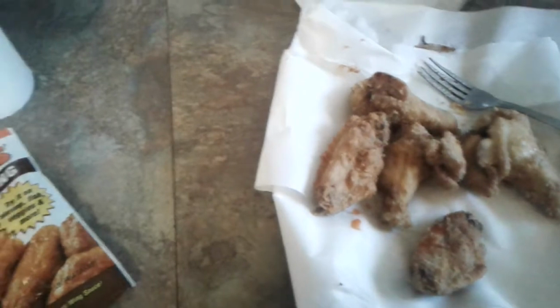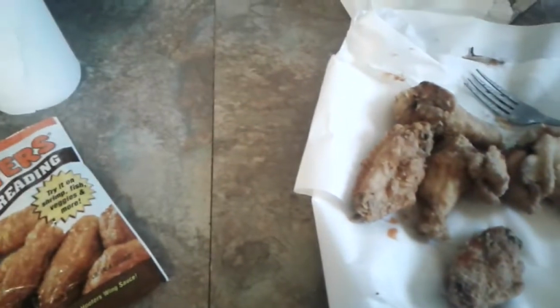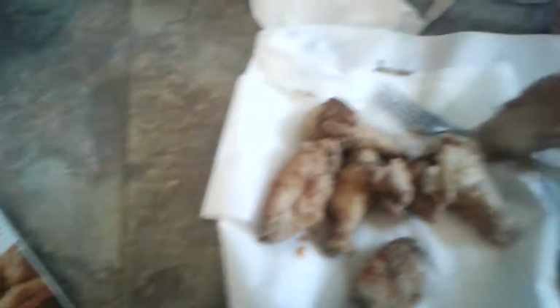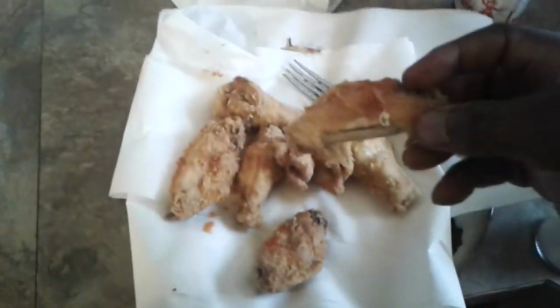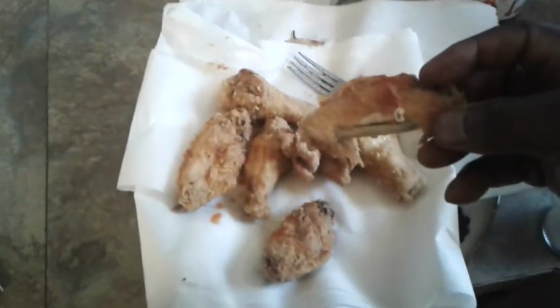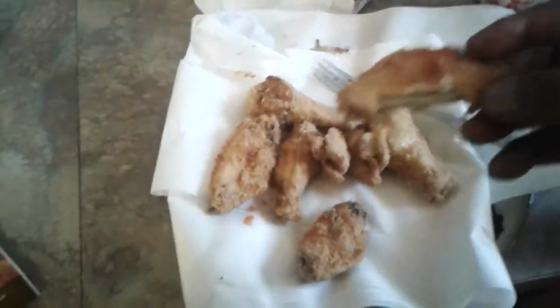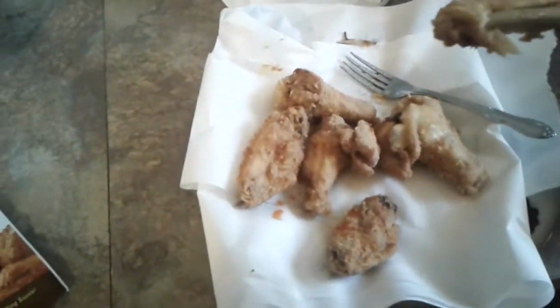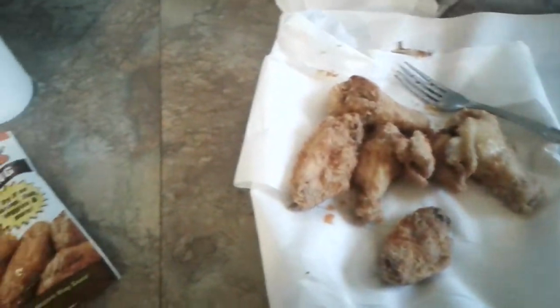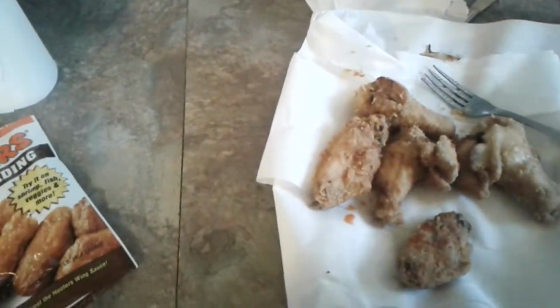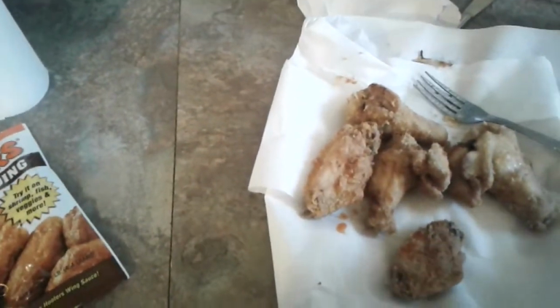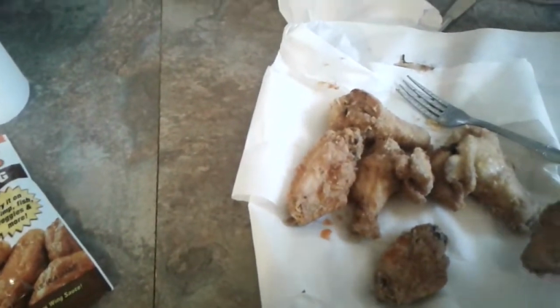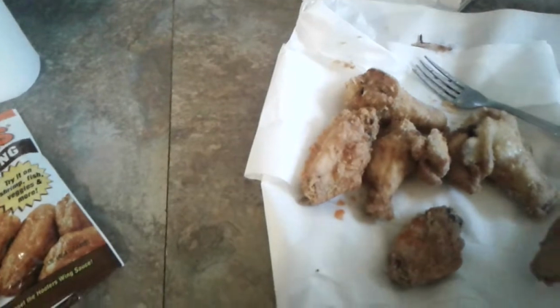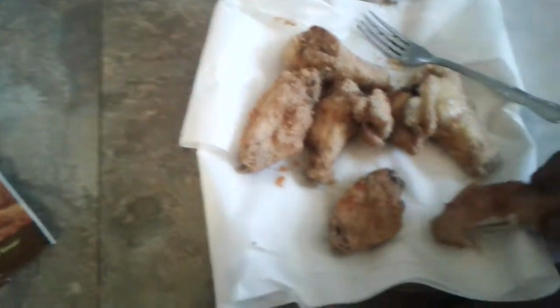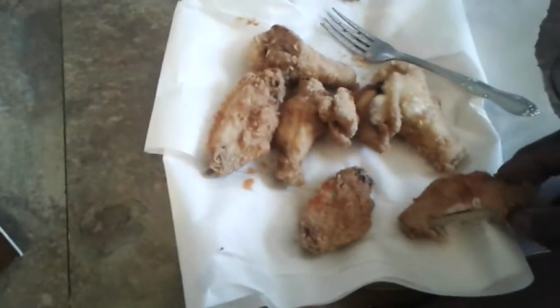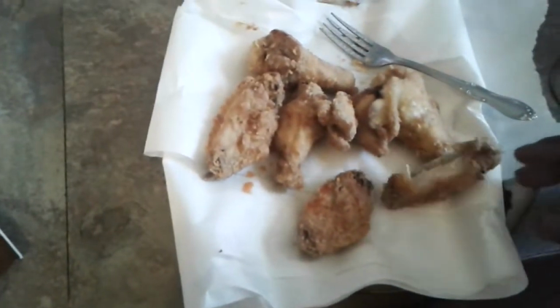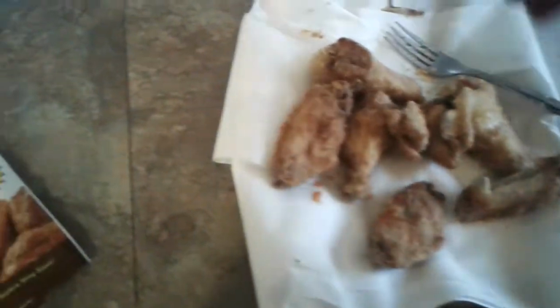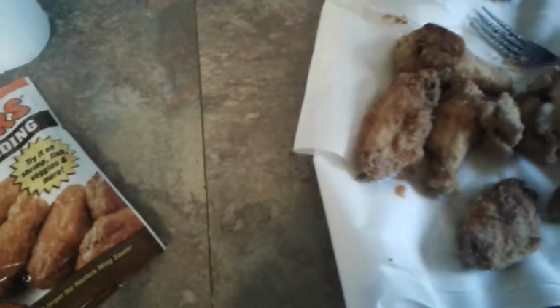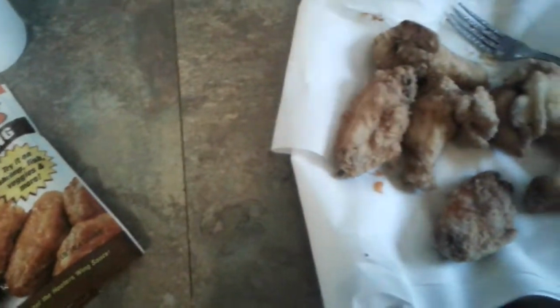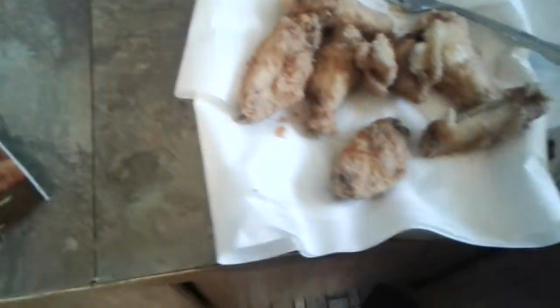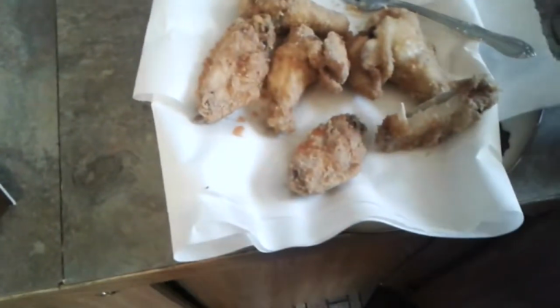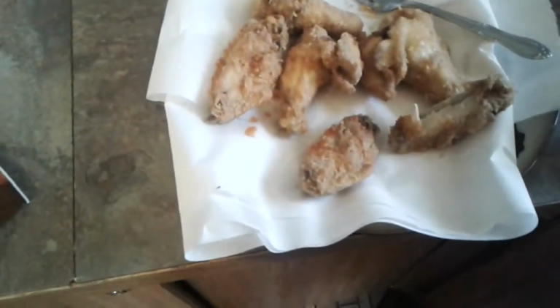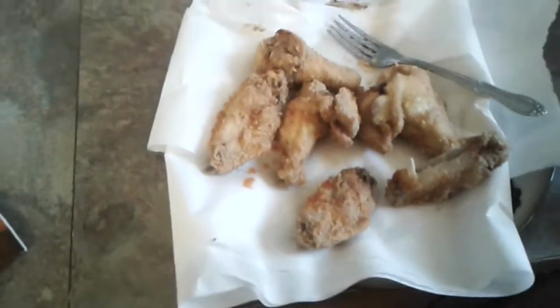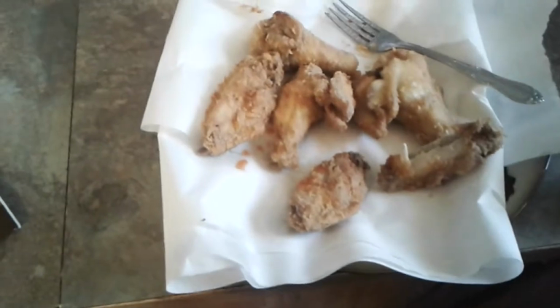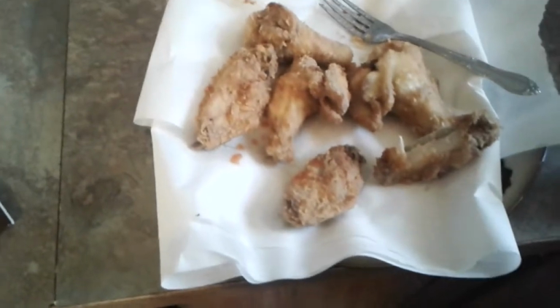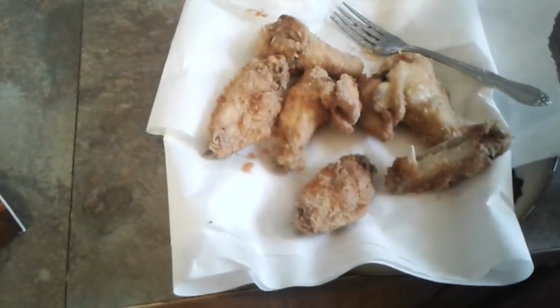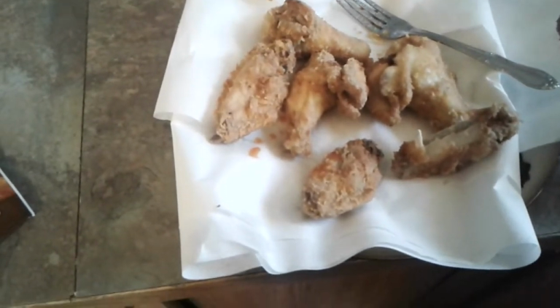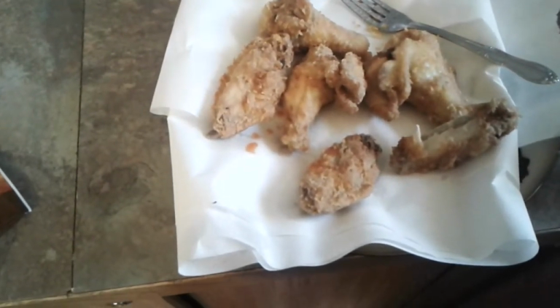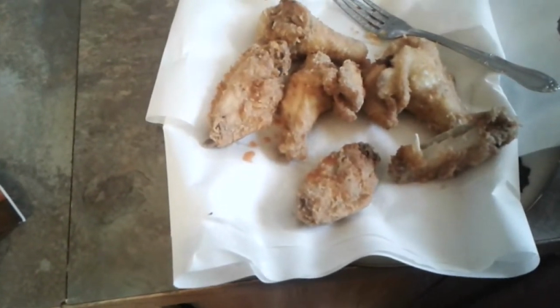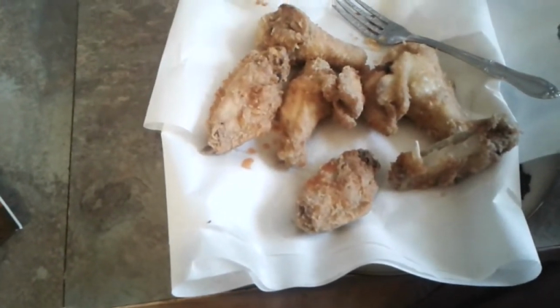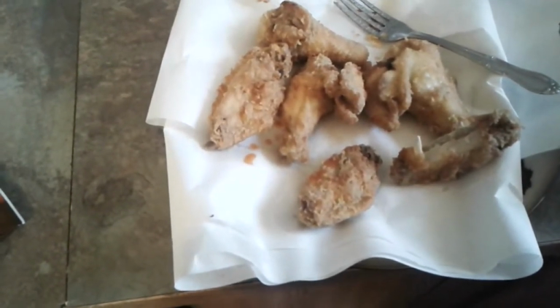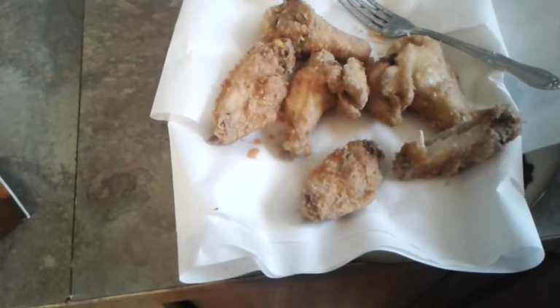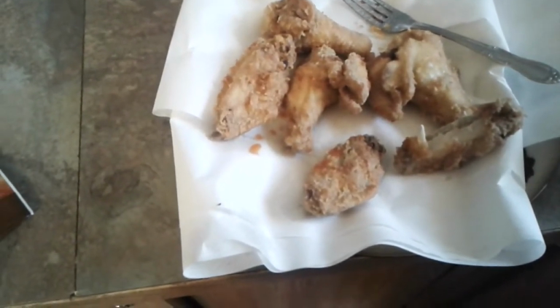Mmm. Mmm. Yes sir! So the batter gets a thumbs up. It's pretty good.